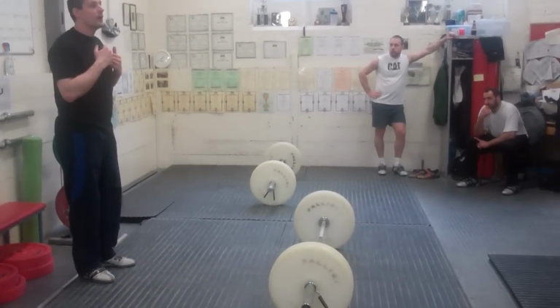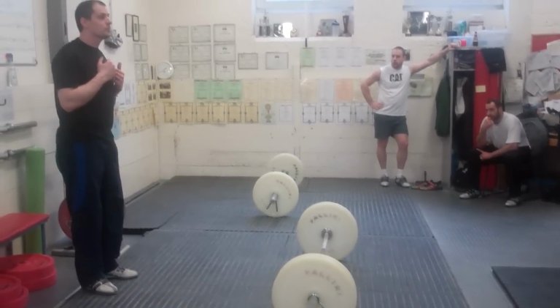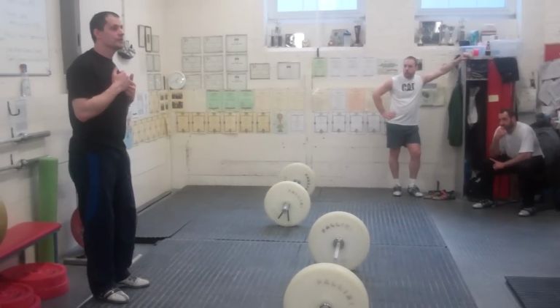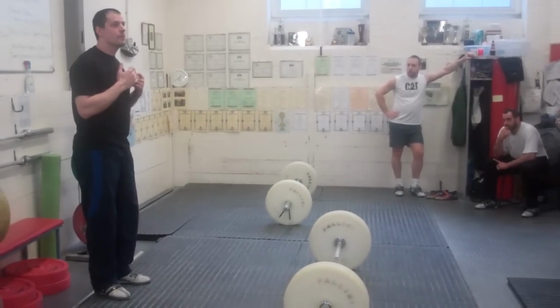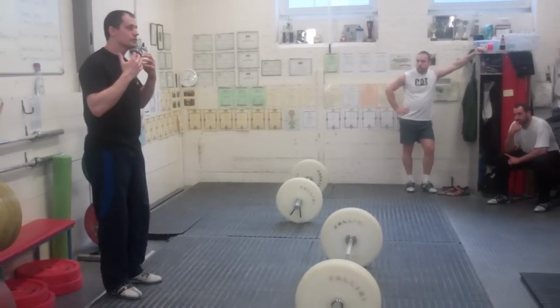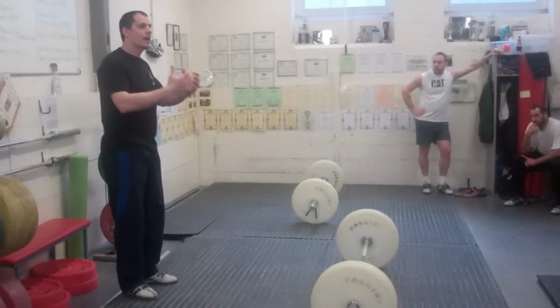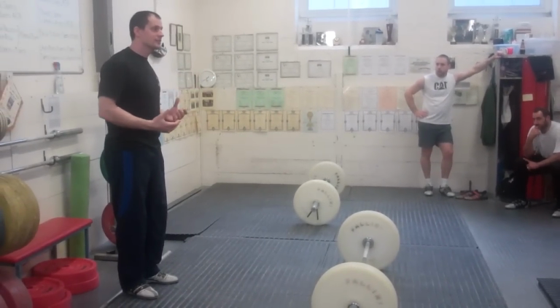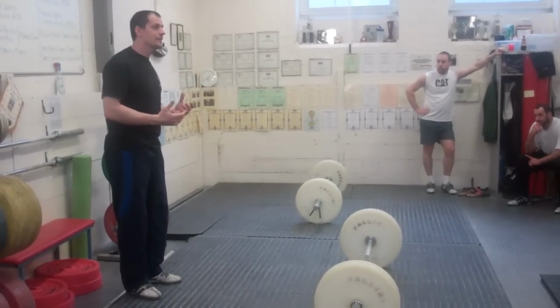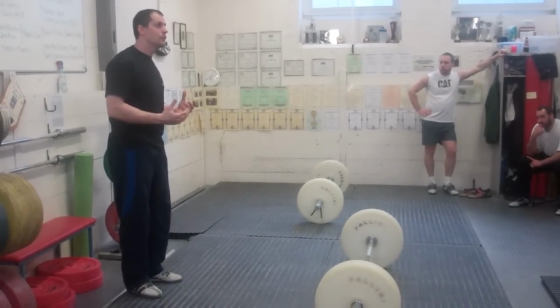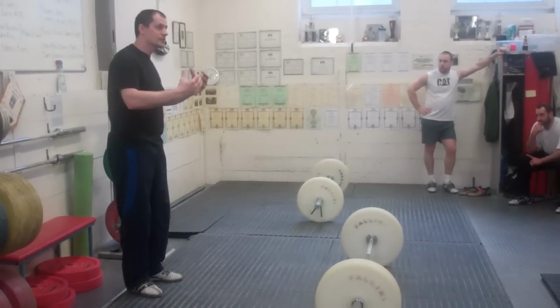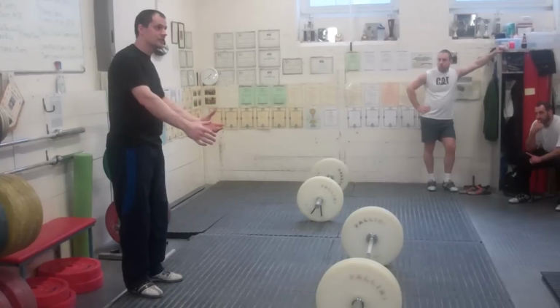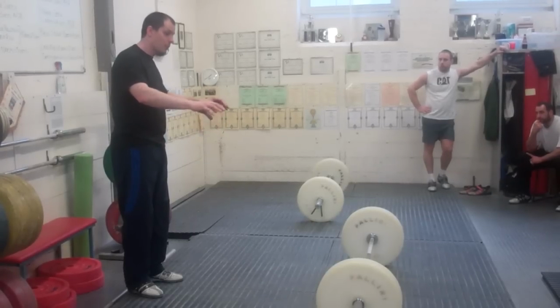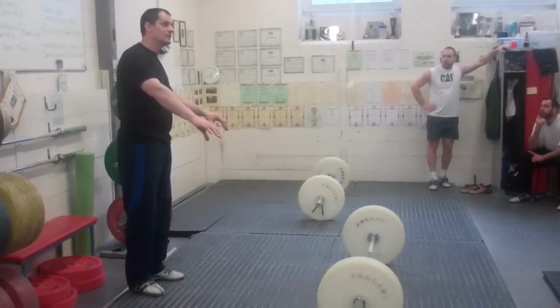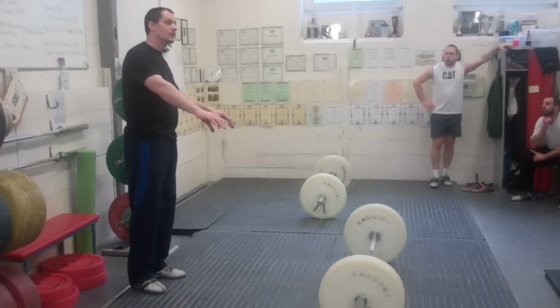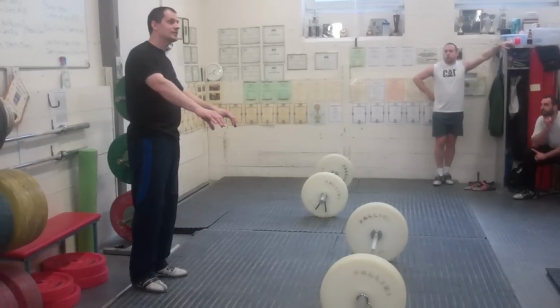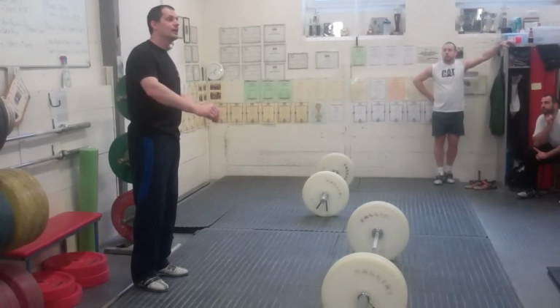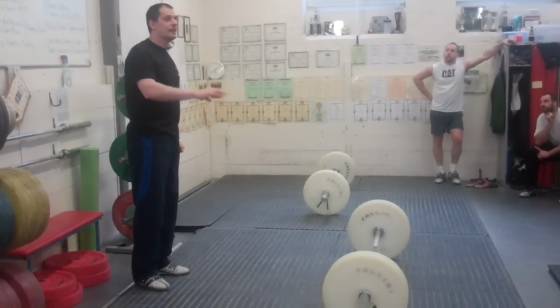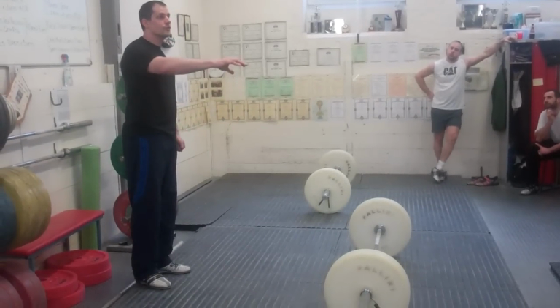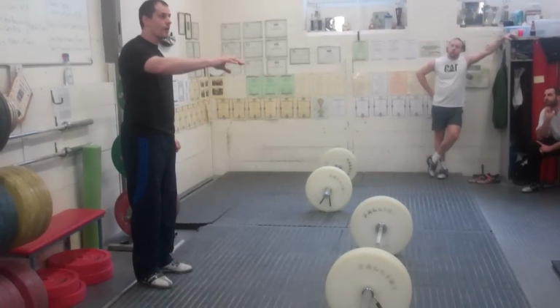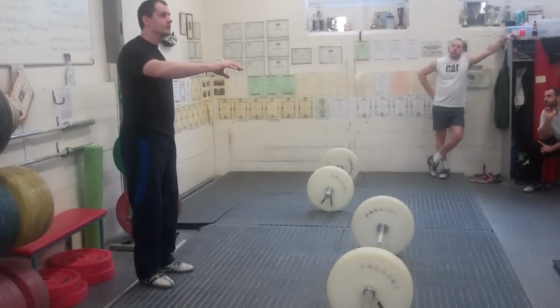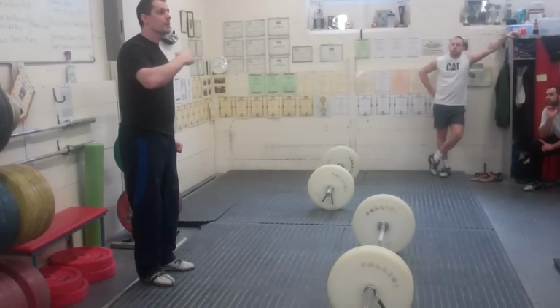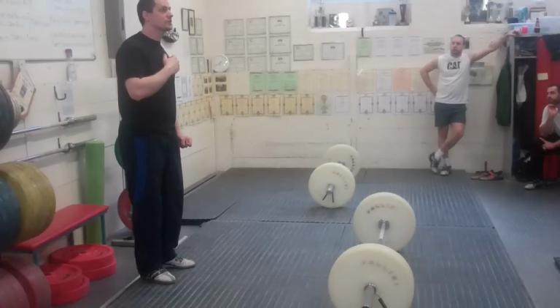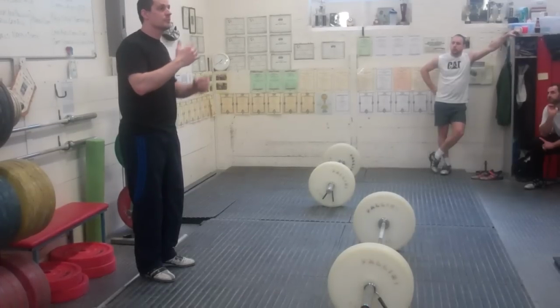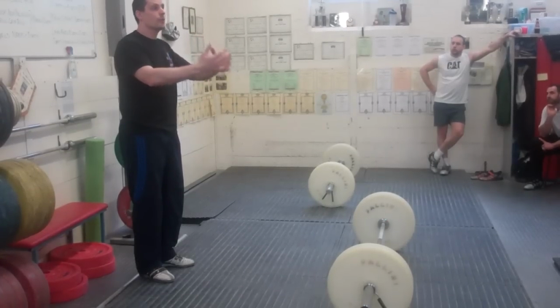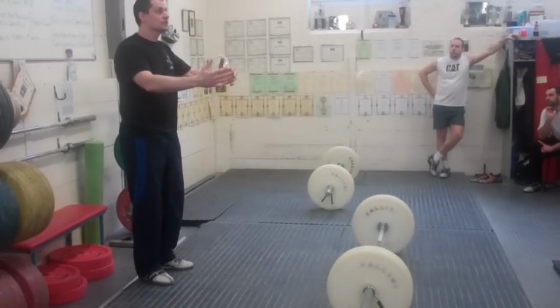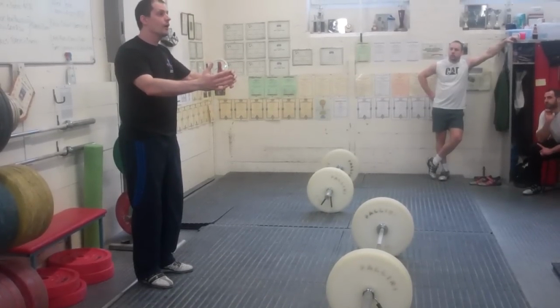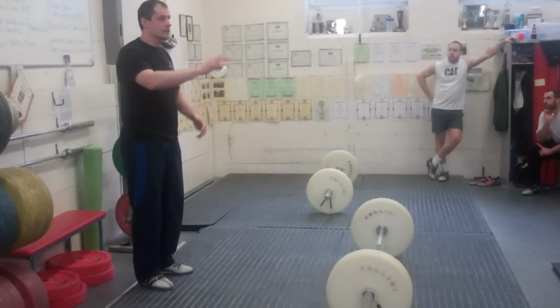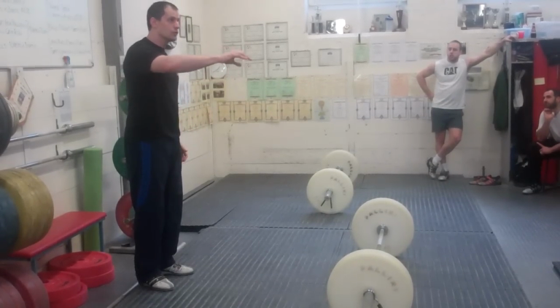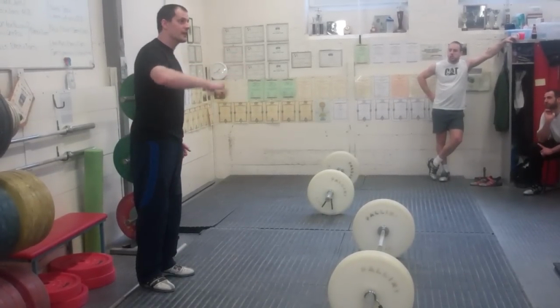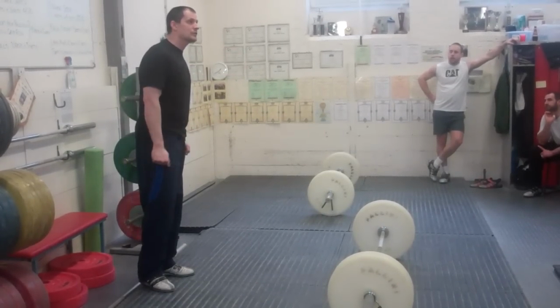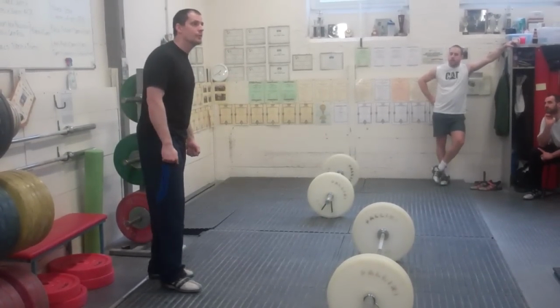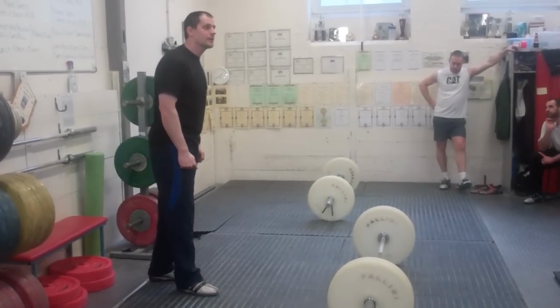My personal preference — I'm hoping that you take away an understanding of the movements and understanding why I teach like this, and then you've got your own way of teaching. Whether it's the same as mine or whether it's not, it's because you think that's the best way of doing it.